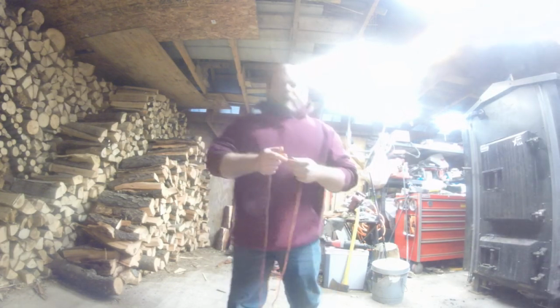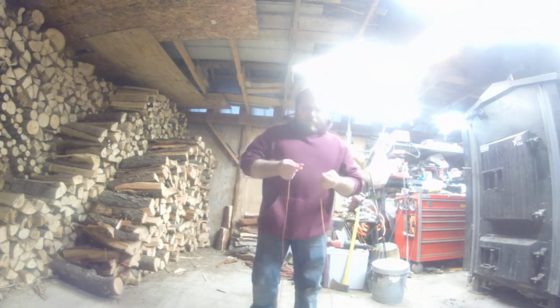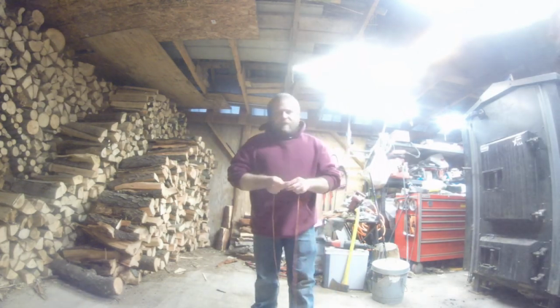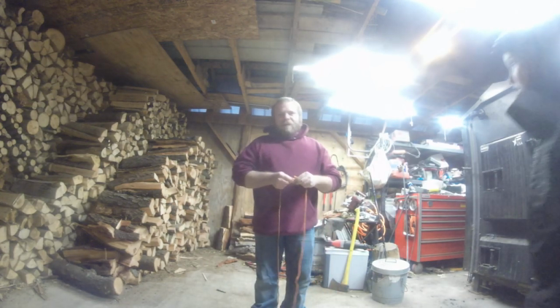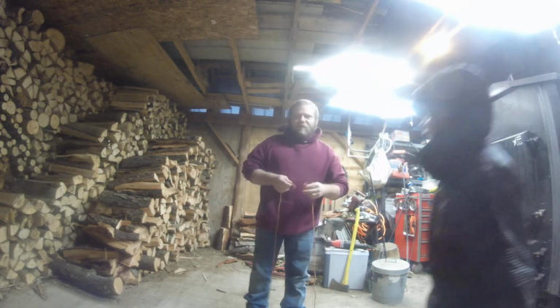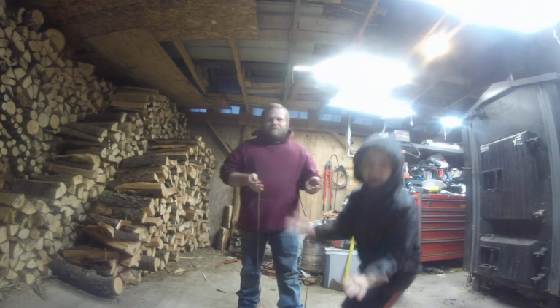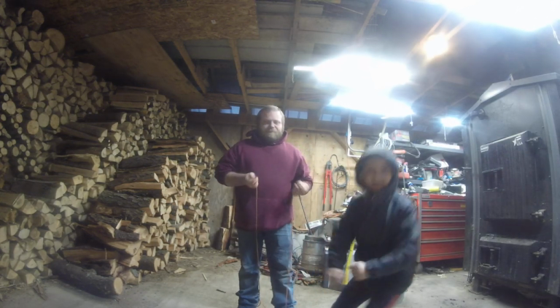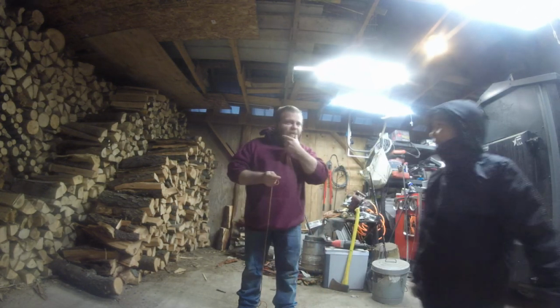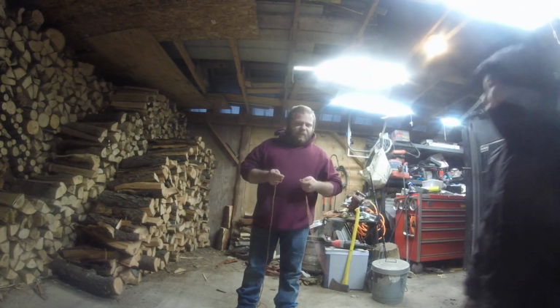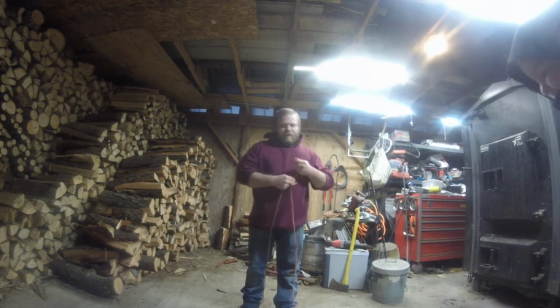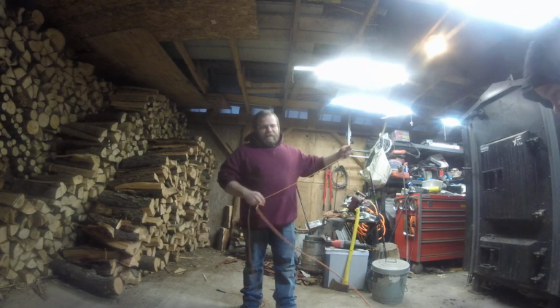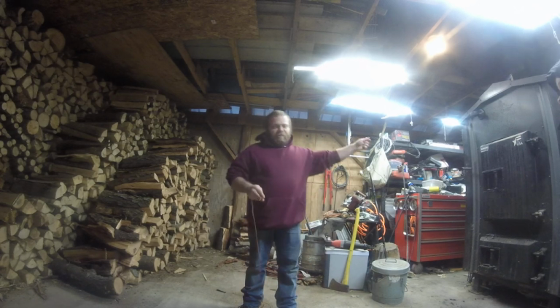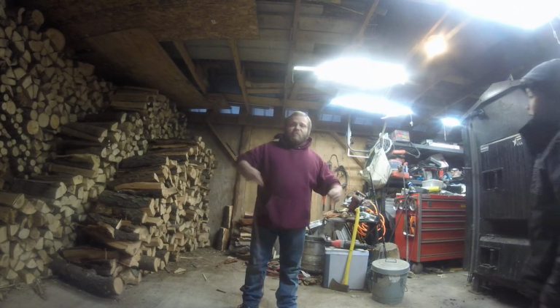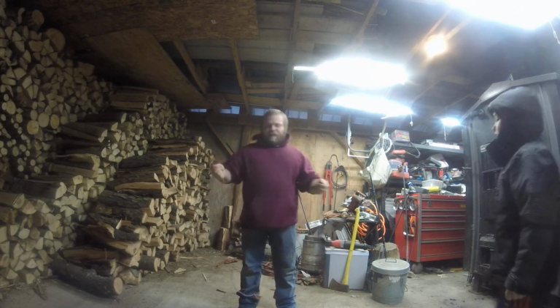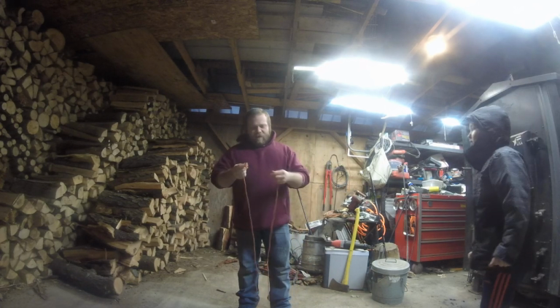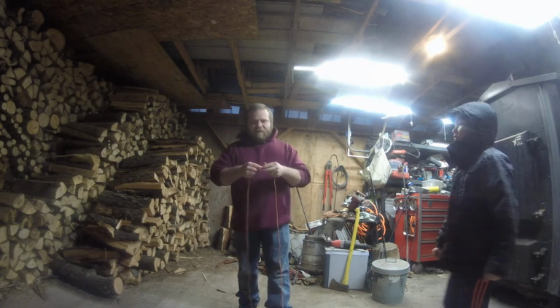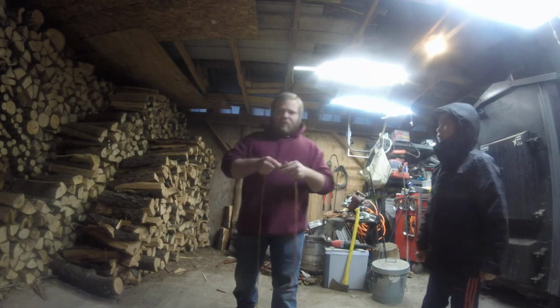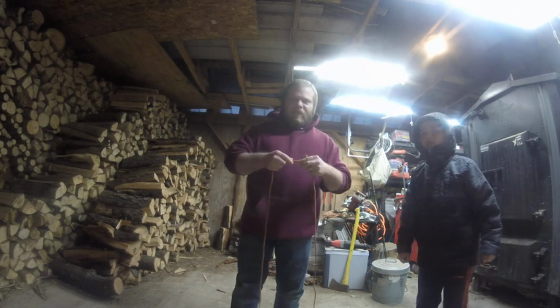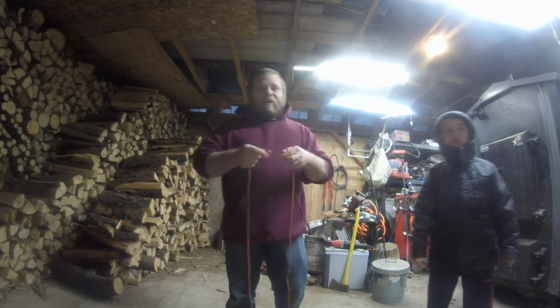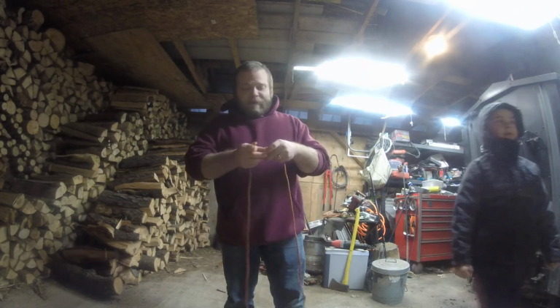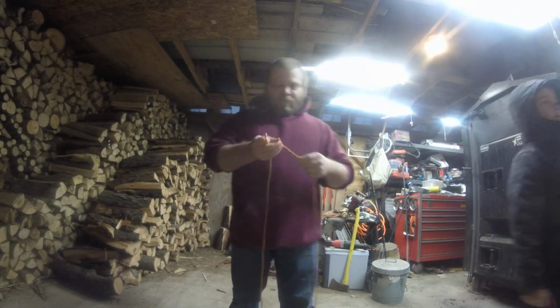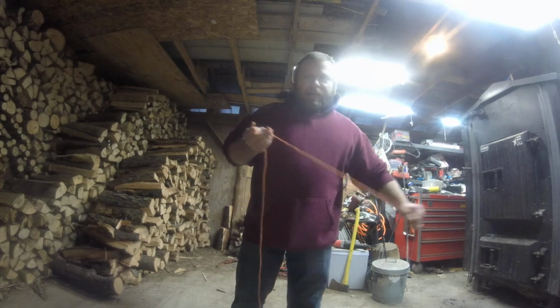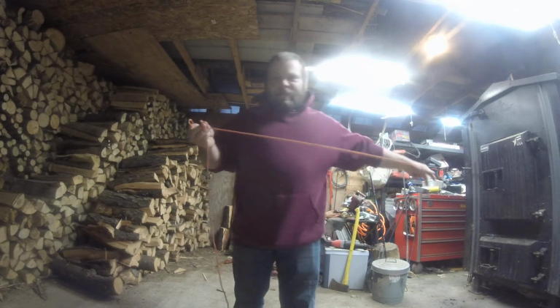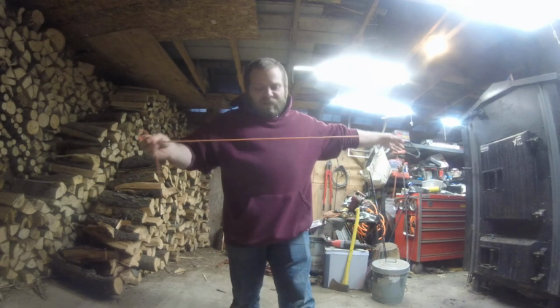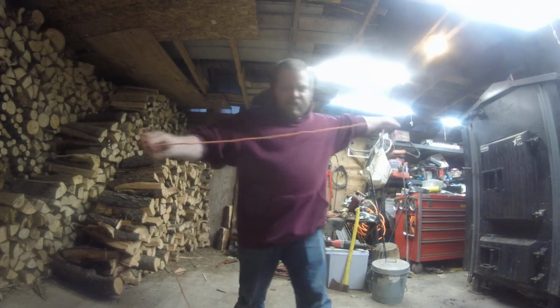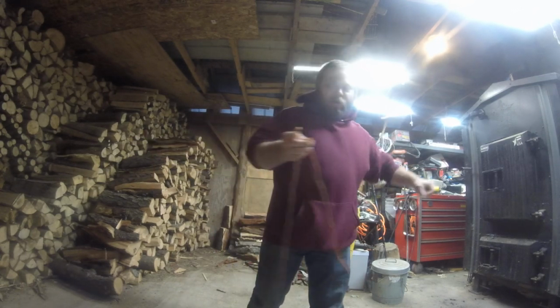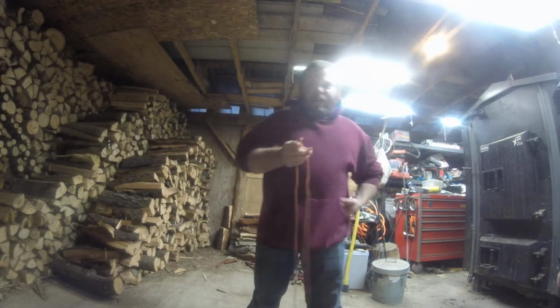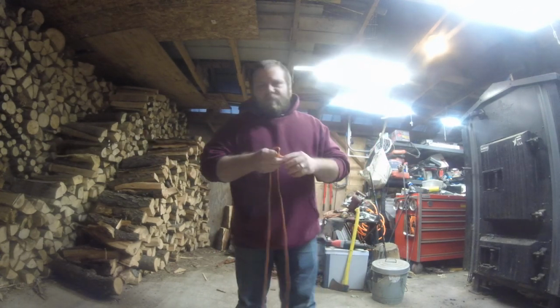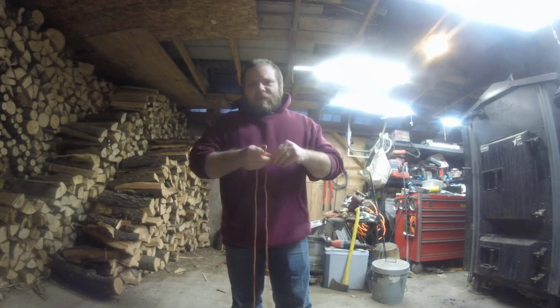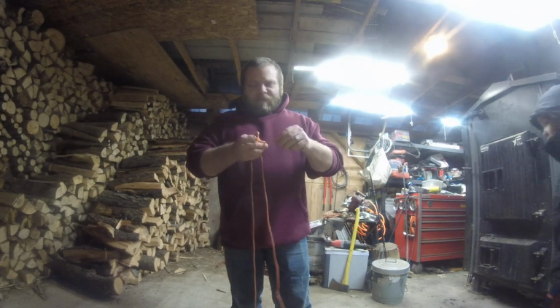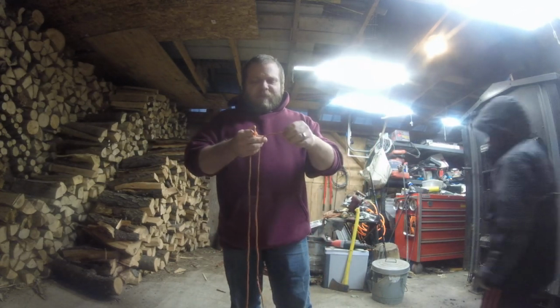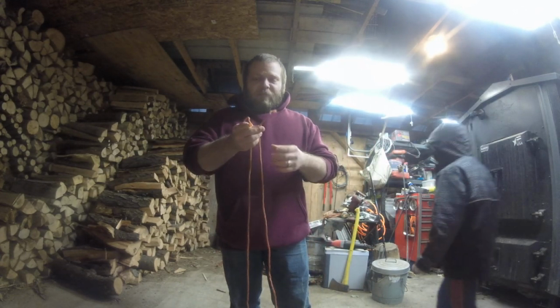Hey guys, it's Derek with LJ. Today we're going to be doing some more knots. Right now I'm actually going to be doing the sheet bend. This is similar to the square knot, except it's a little bit different.